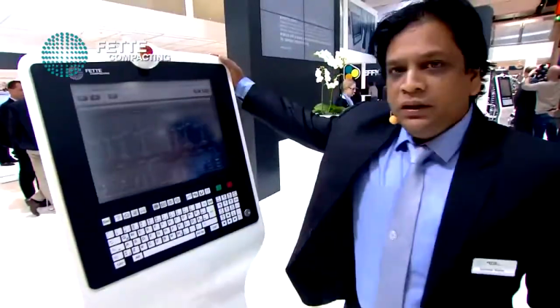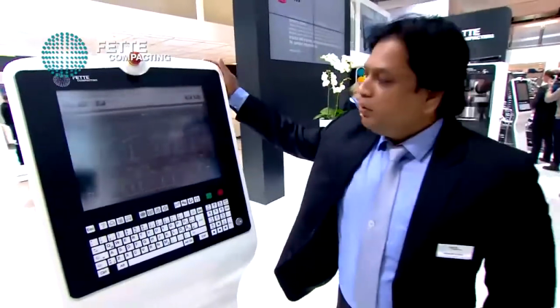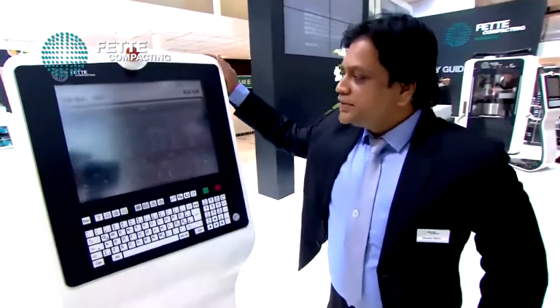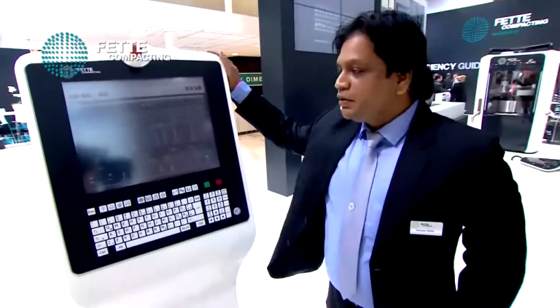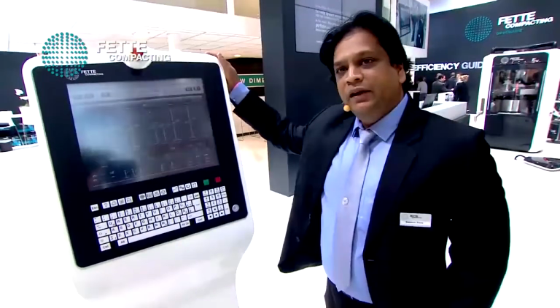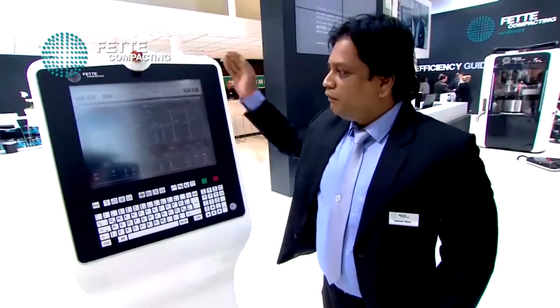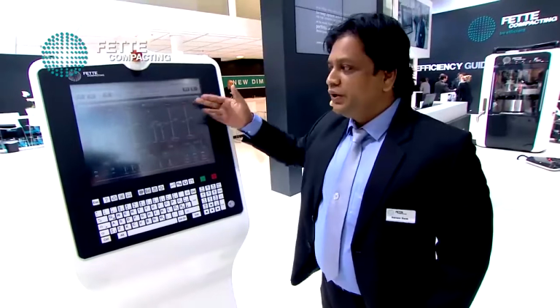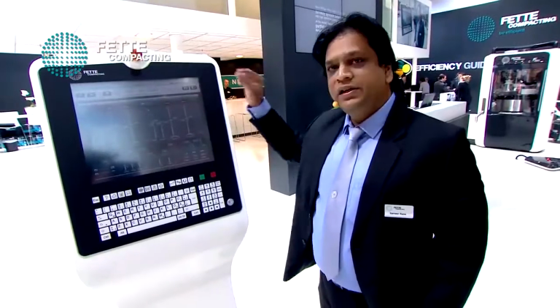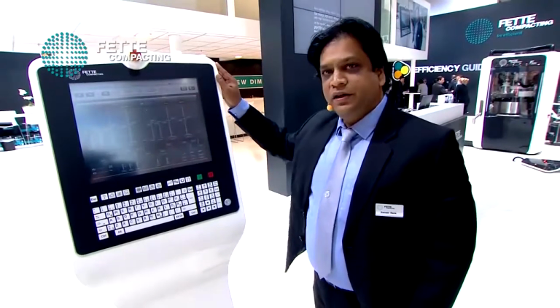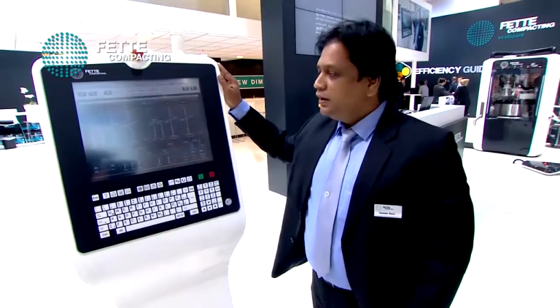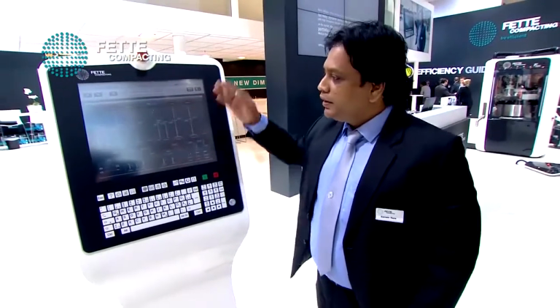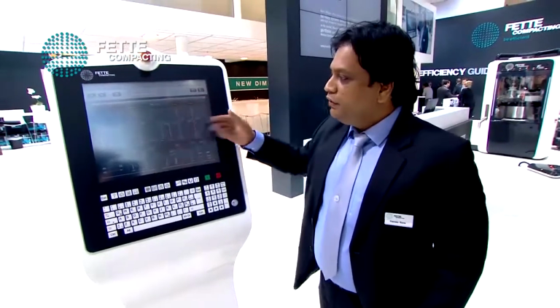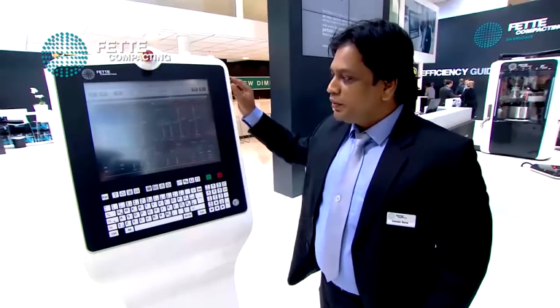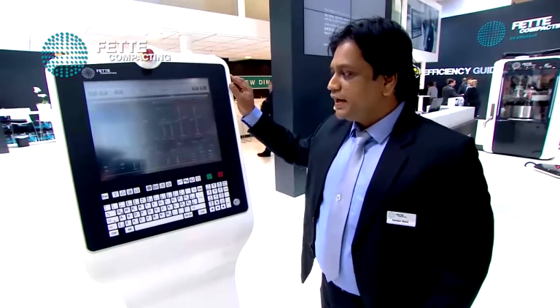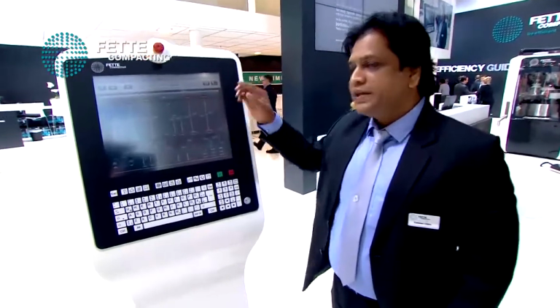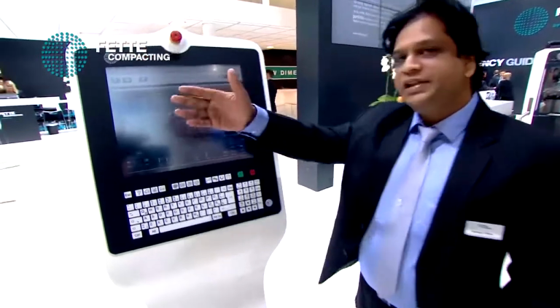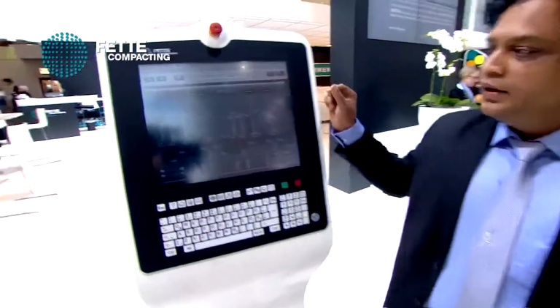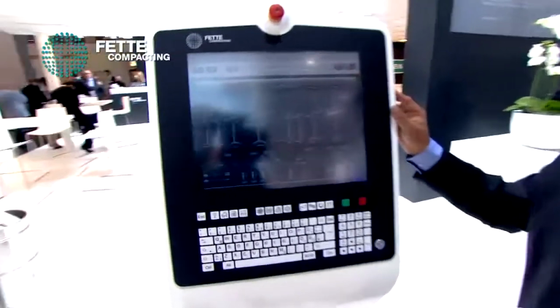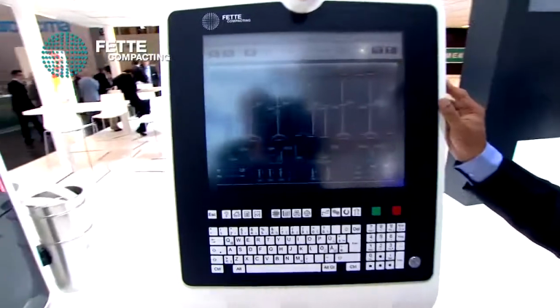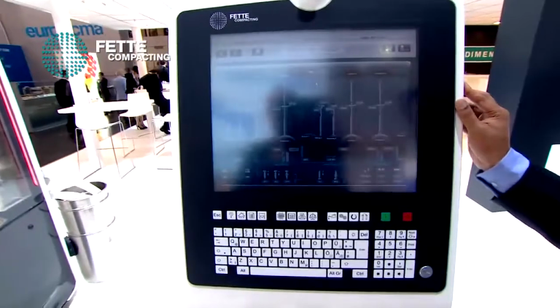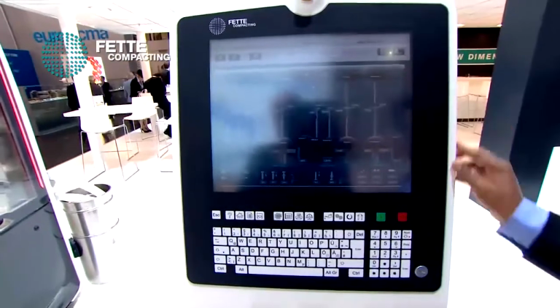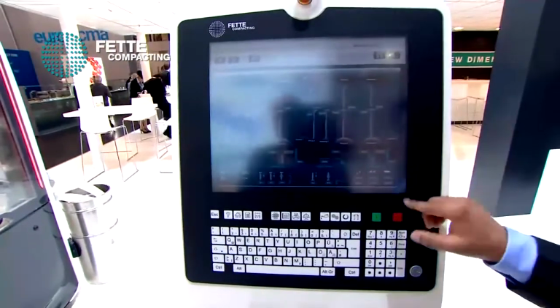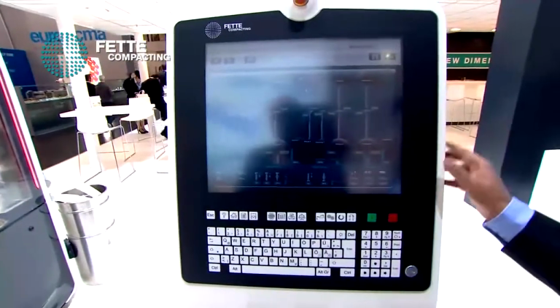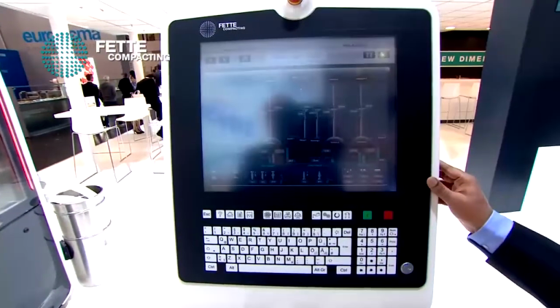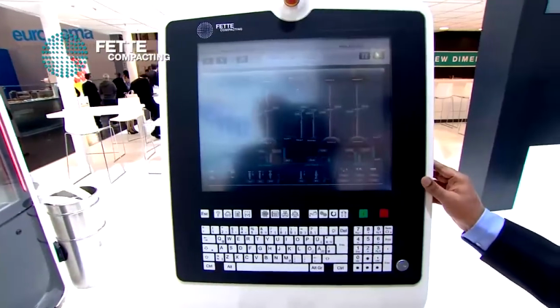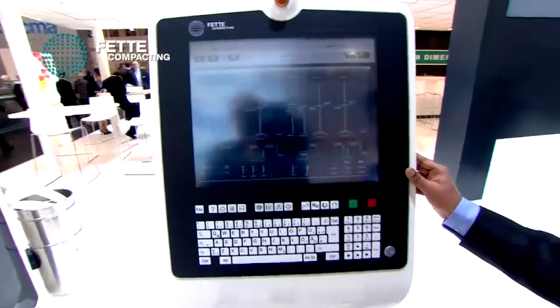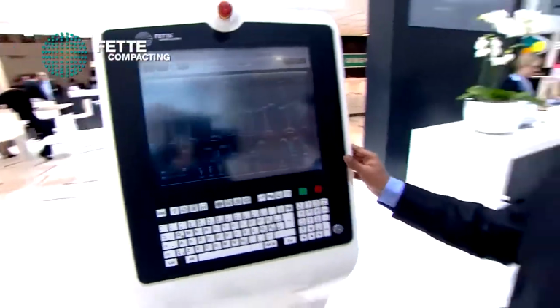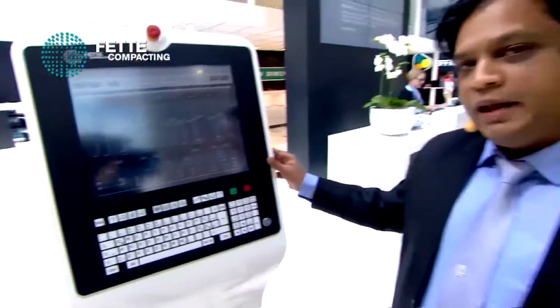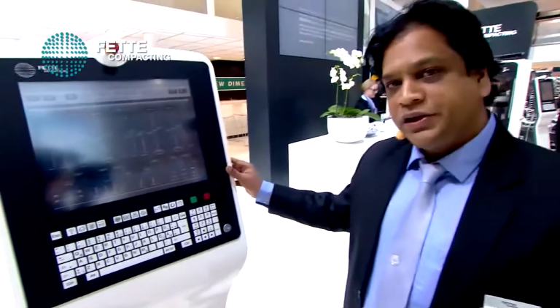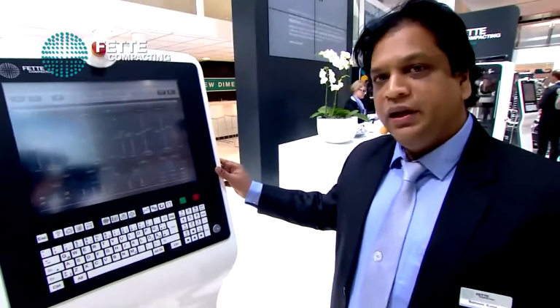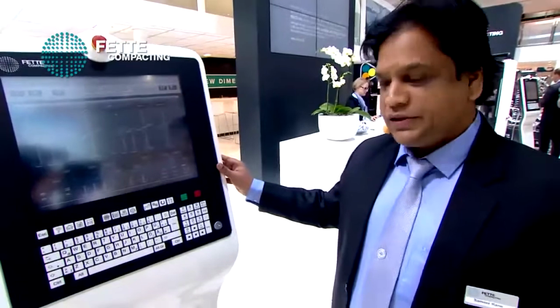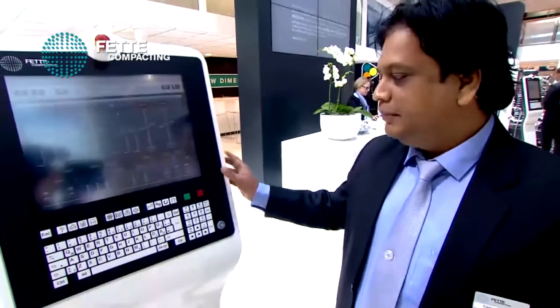The ergonomically designed control panel offers a 19-inch touchscreen with a real-time view of the compression cycle — what is happening inside in real view. With the press of a button, we will start the press now, and we can witness the tablet production in millions of tablets.